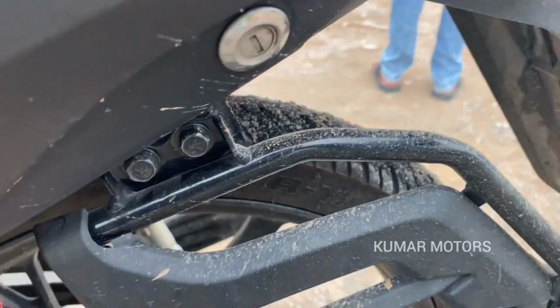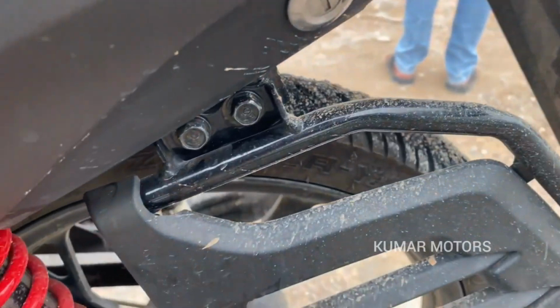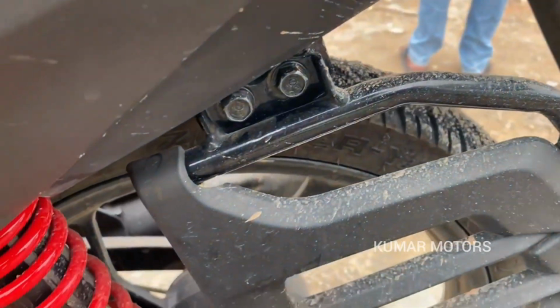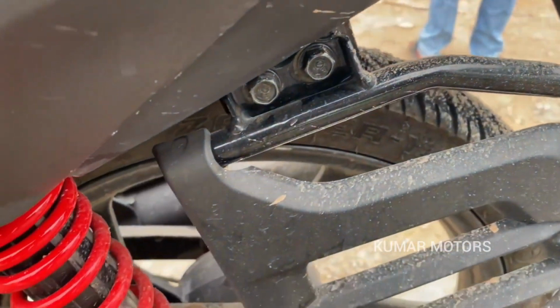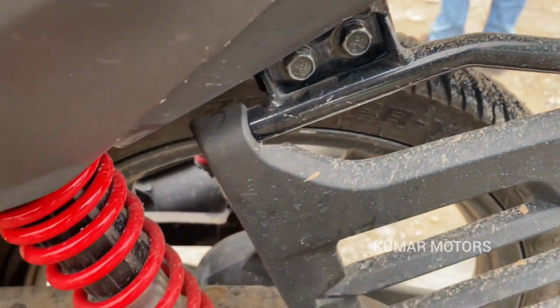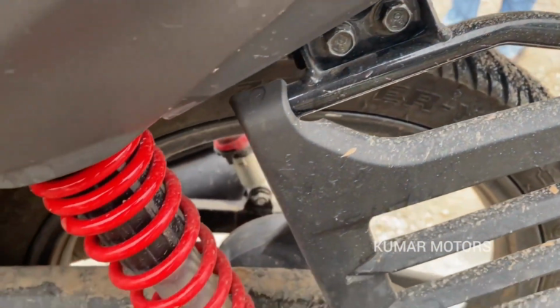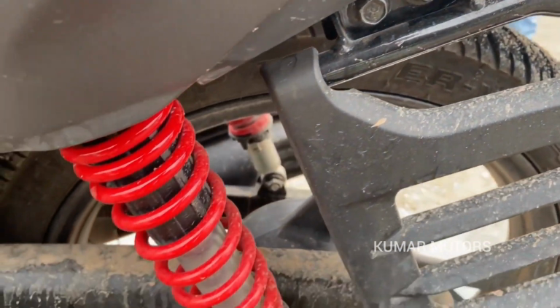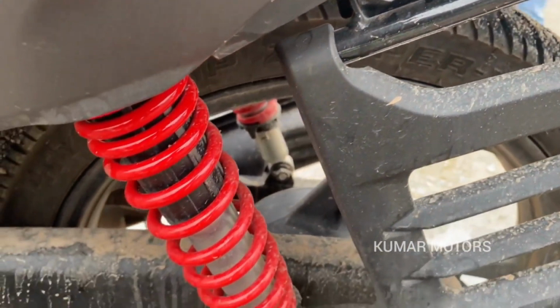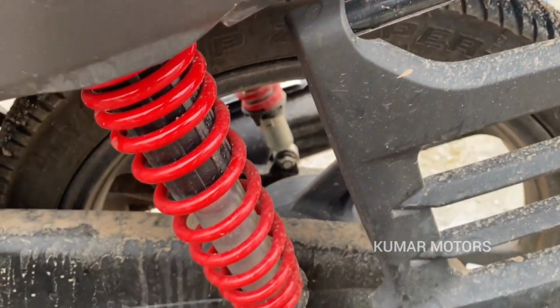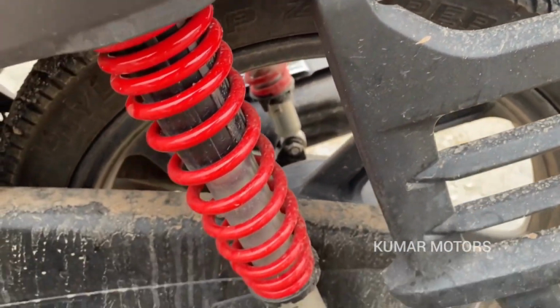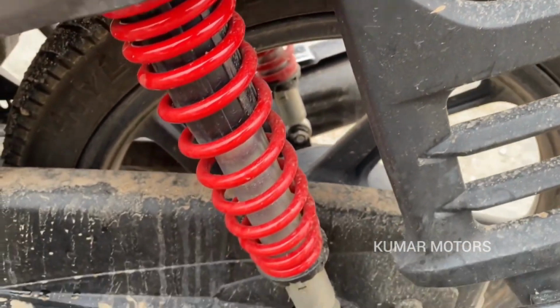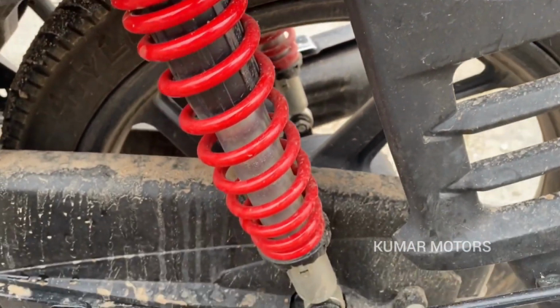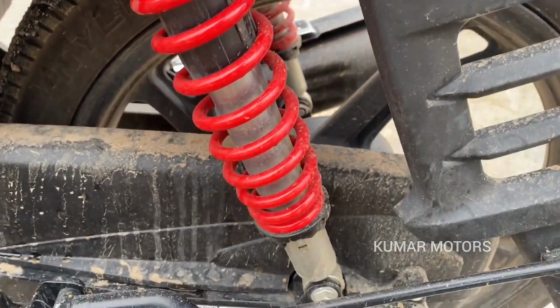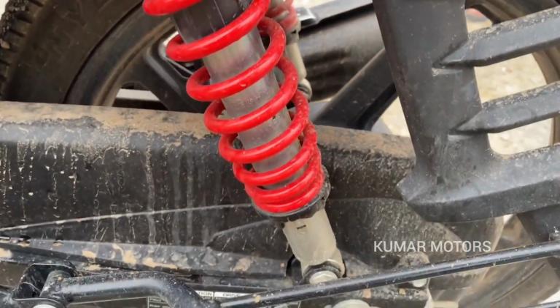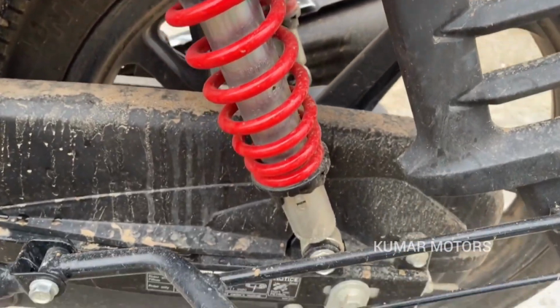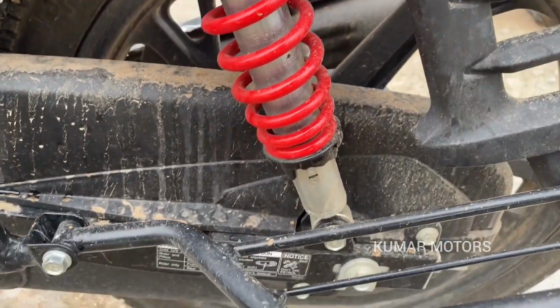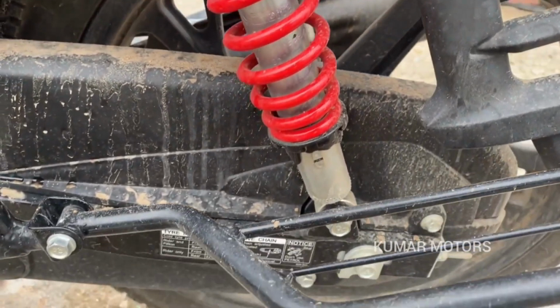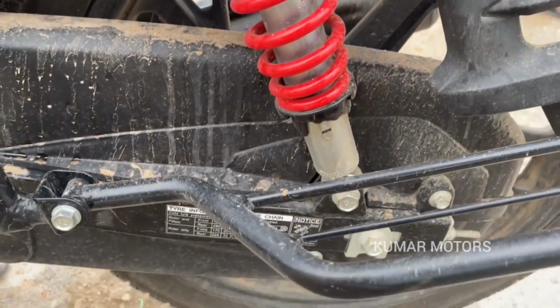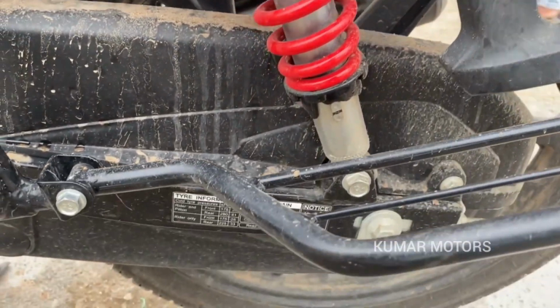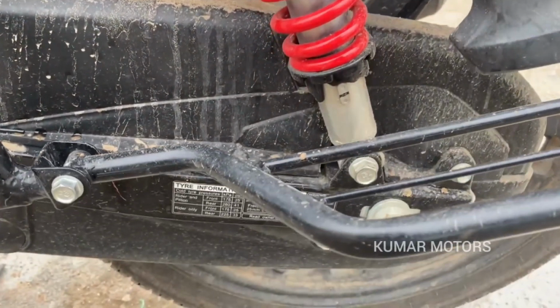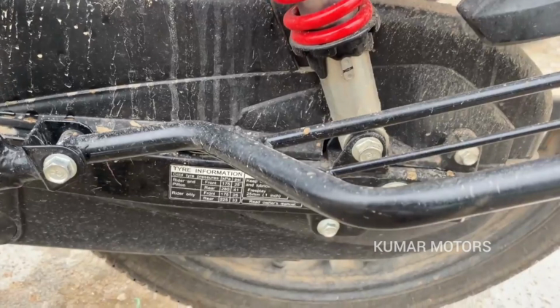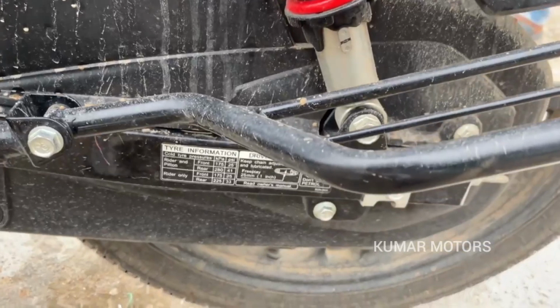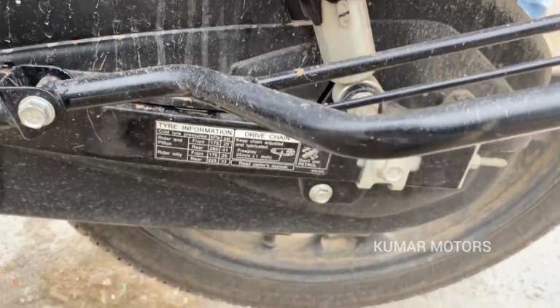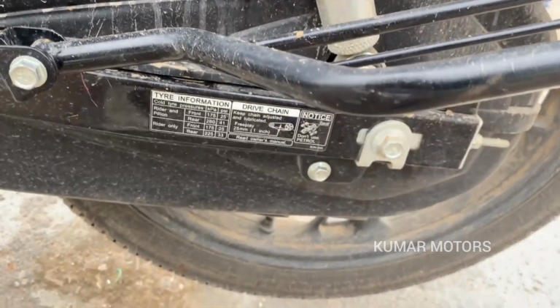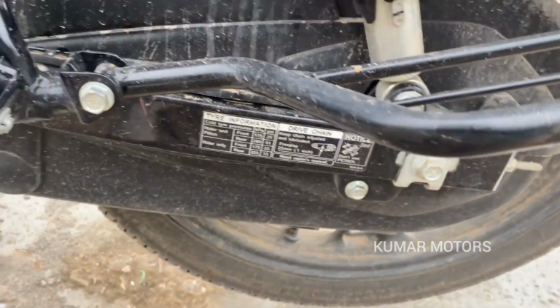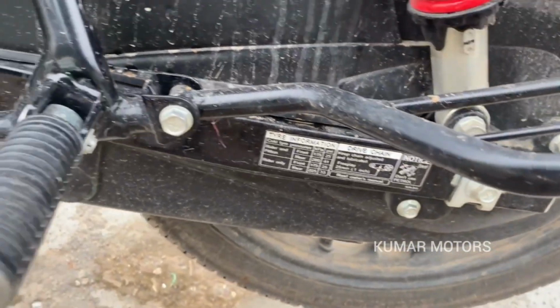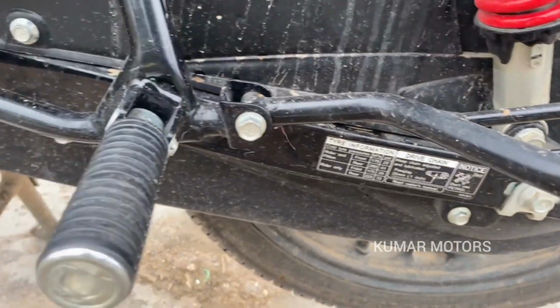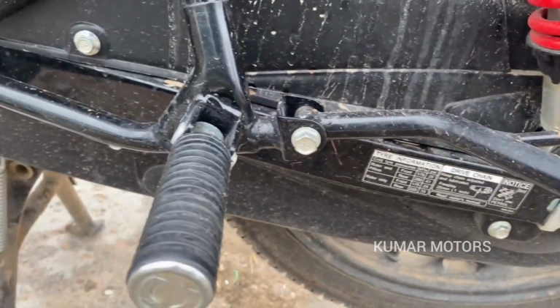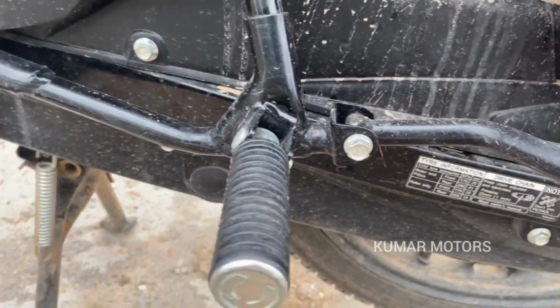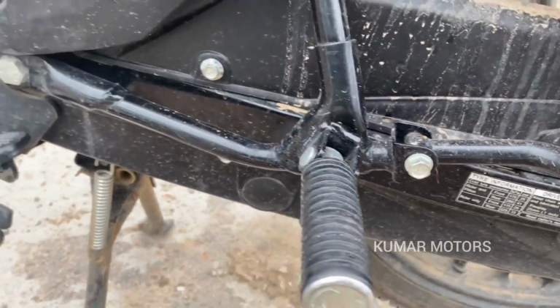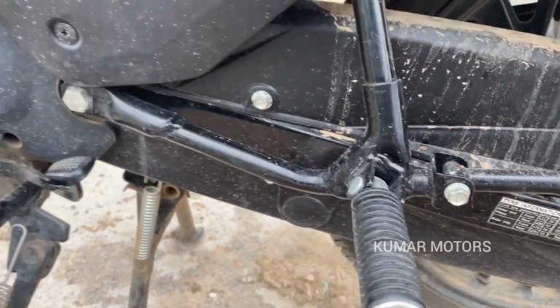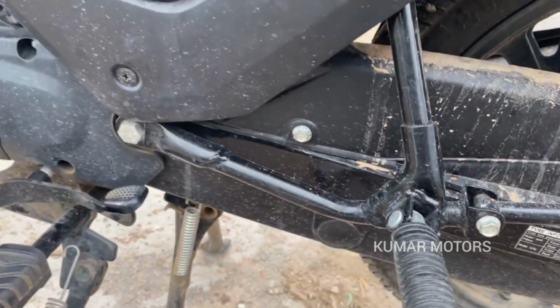Let me explain this video. The price, location, everything is in this video. Let me show you the vehicle in this video.